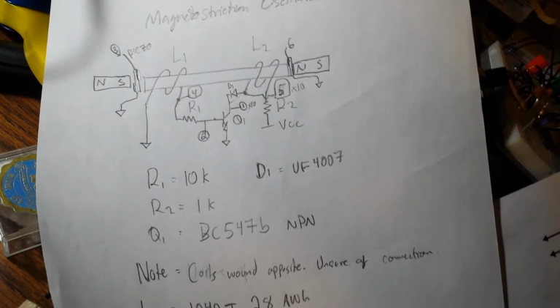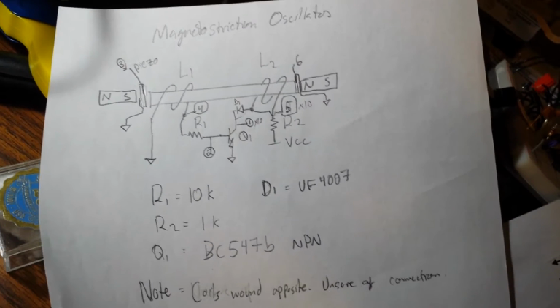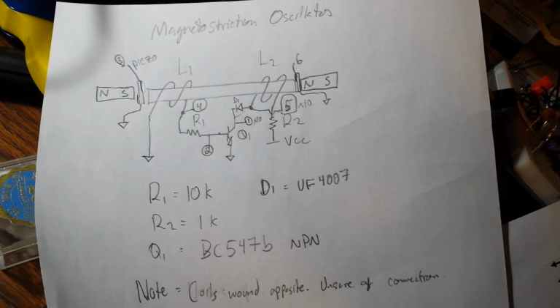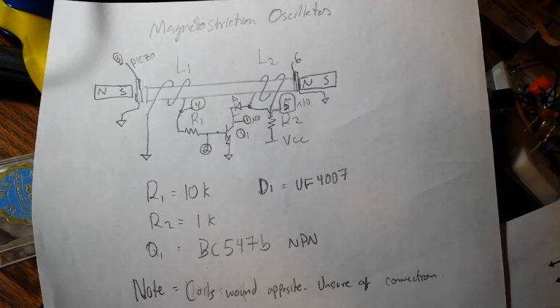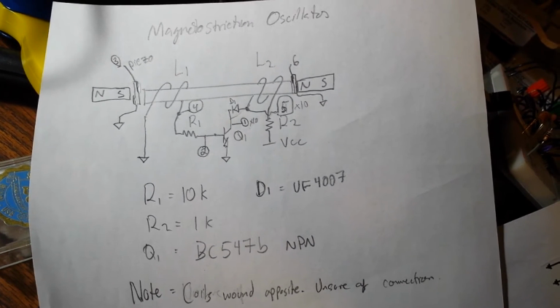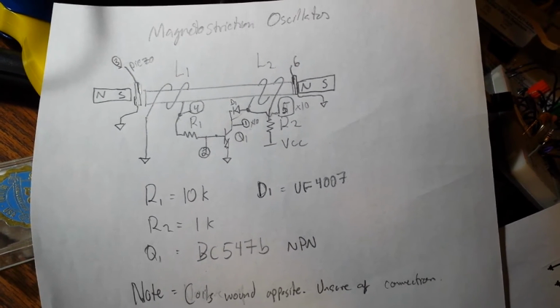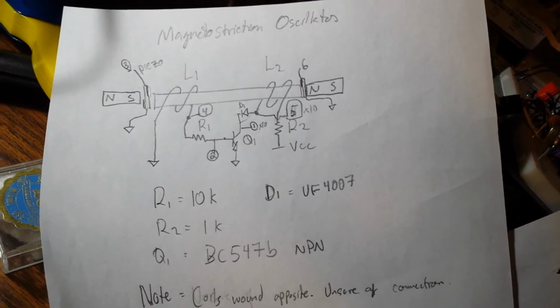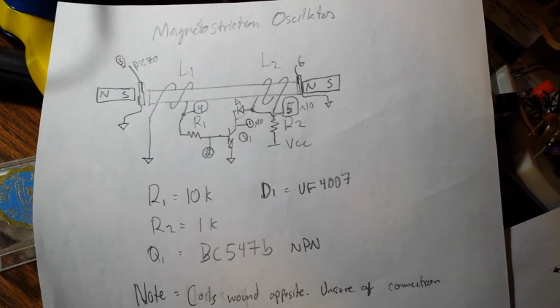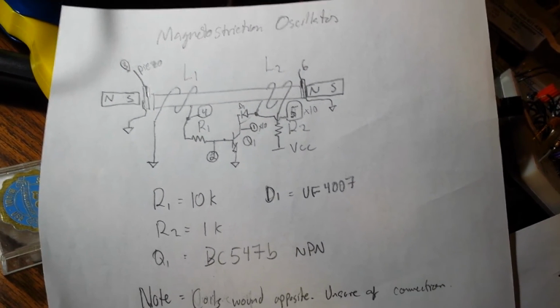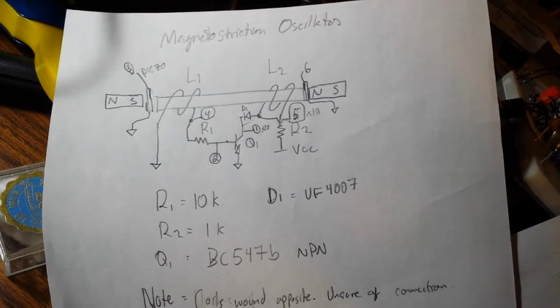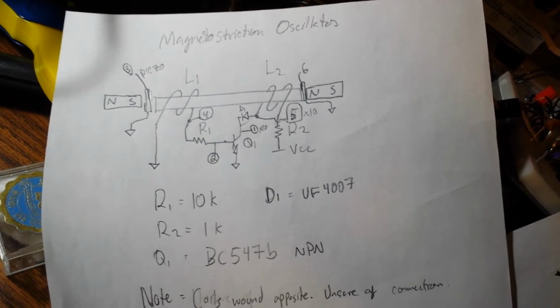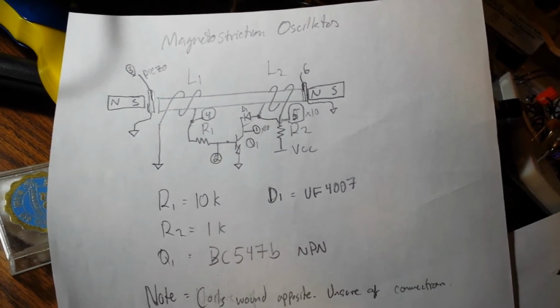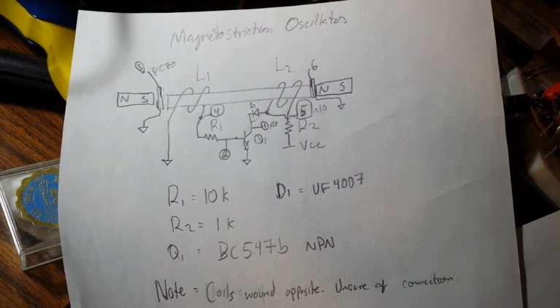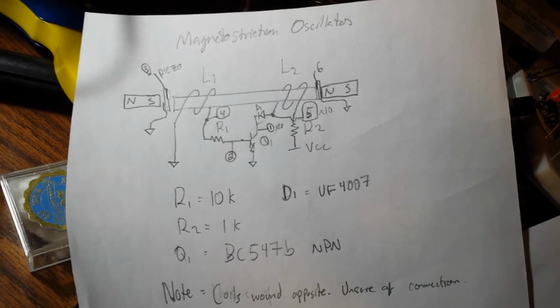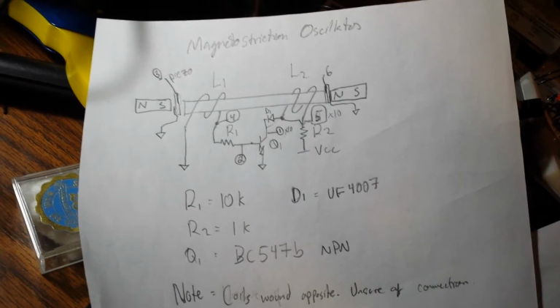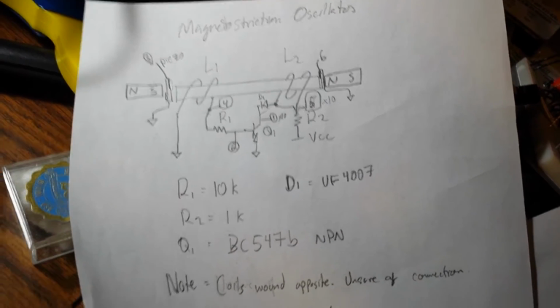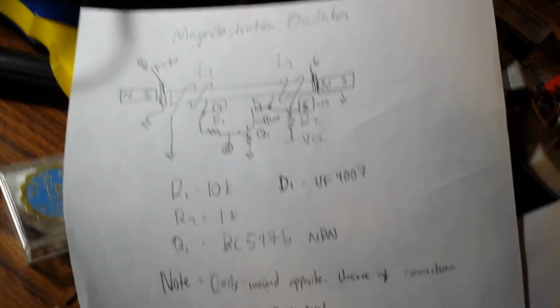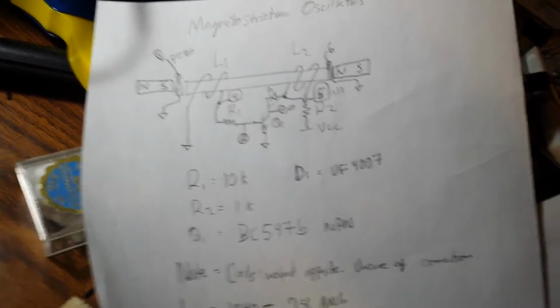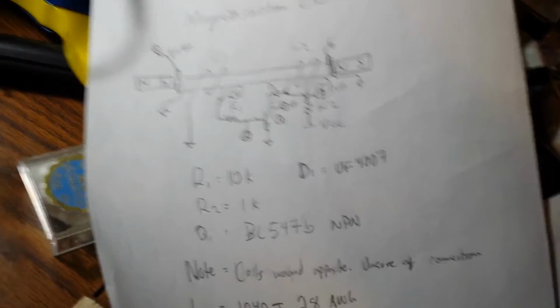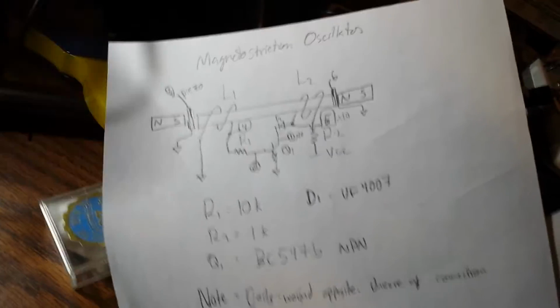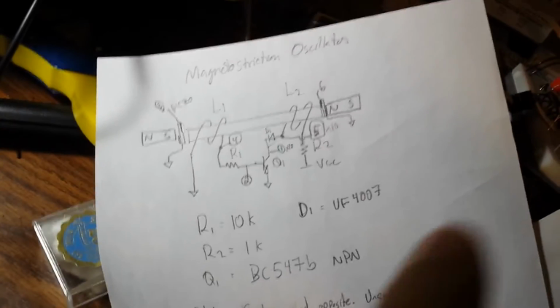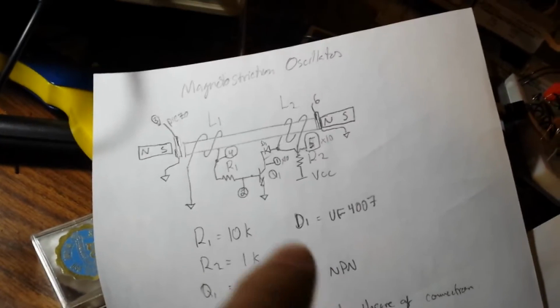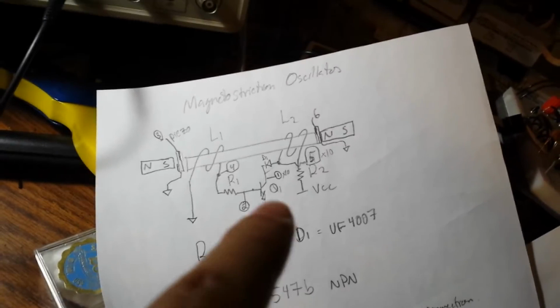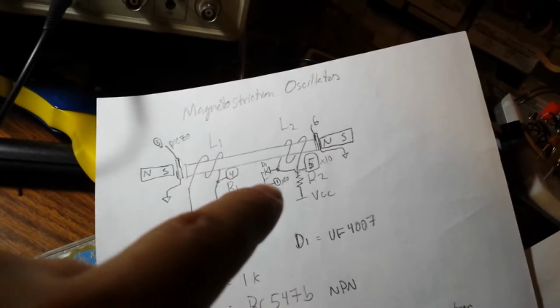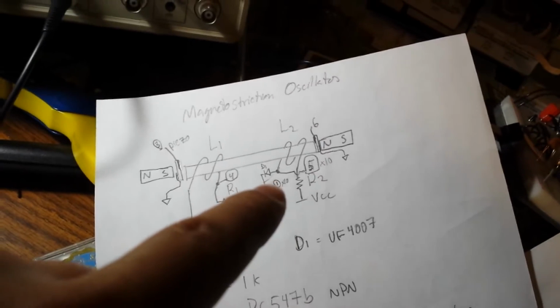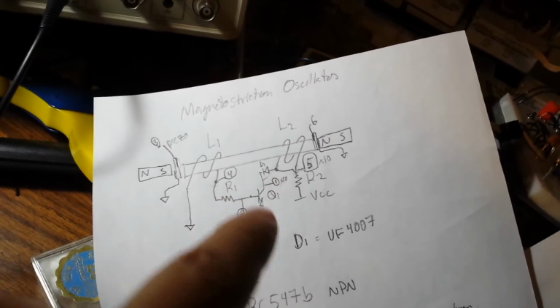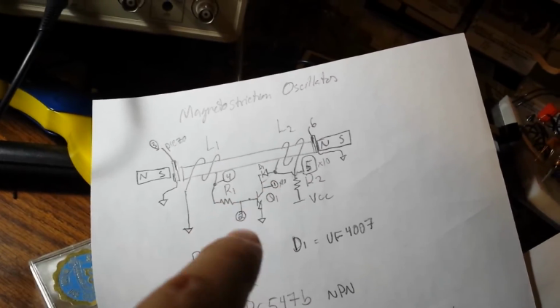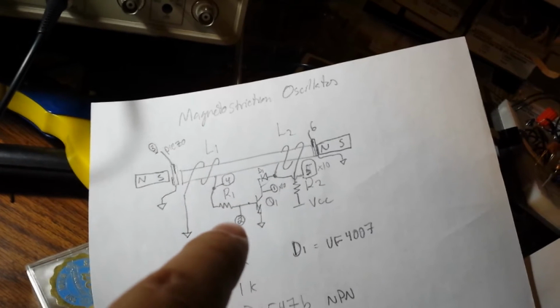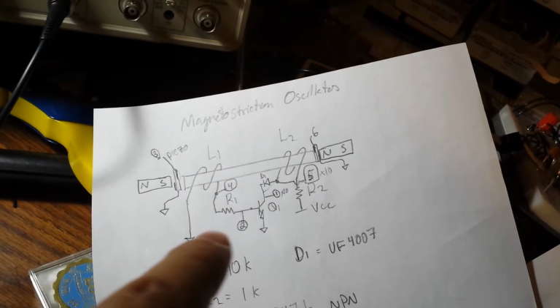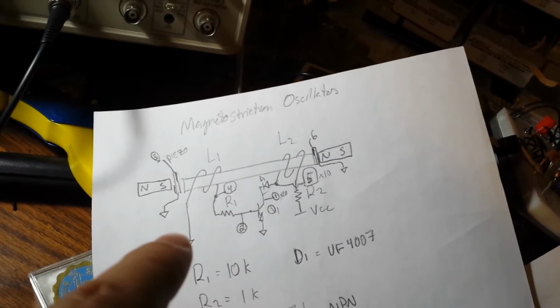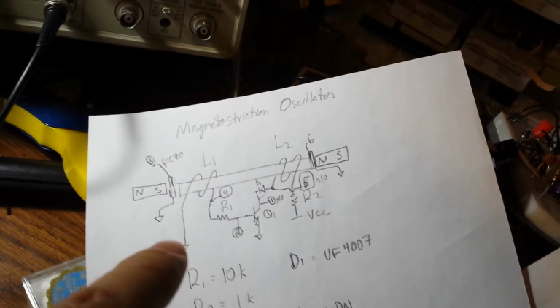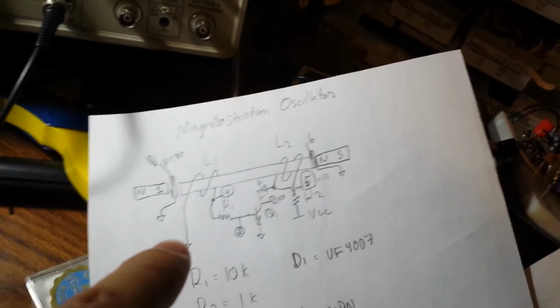This is my new destruction oscillator. It turns out it's more of a solenoid oscillator in which the coil L2 is being energized and it's producing a thrust in this direction.